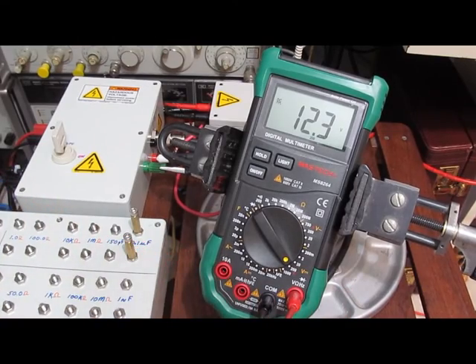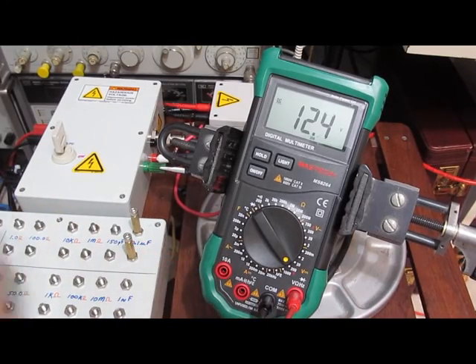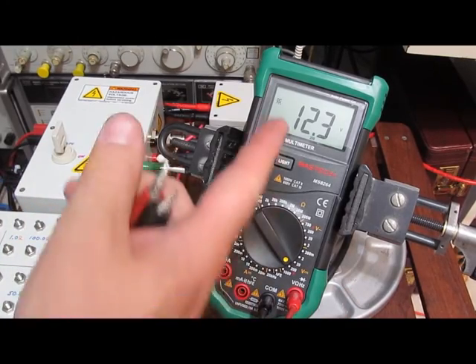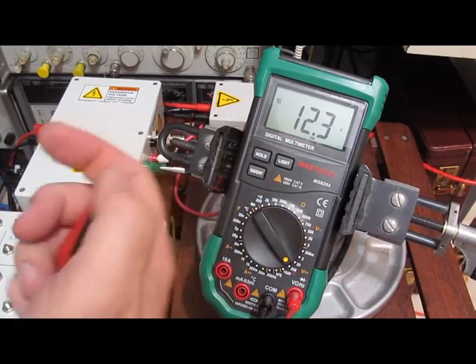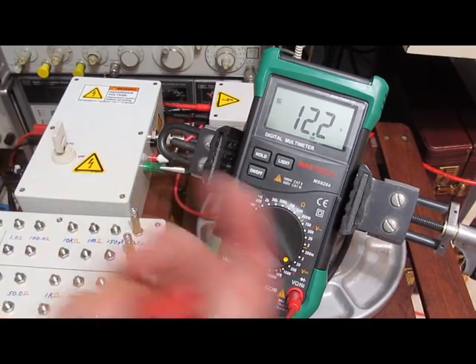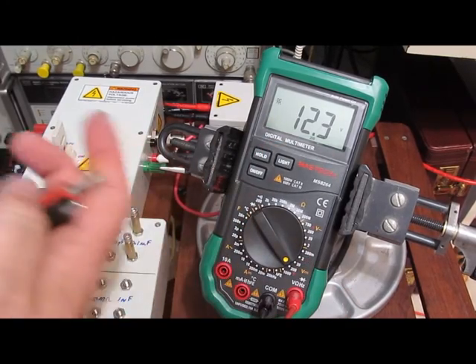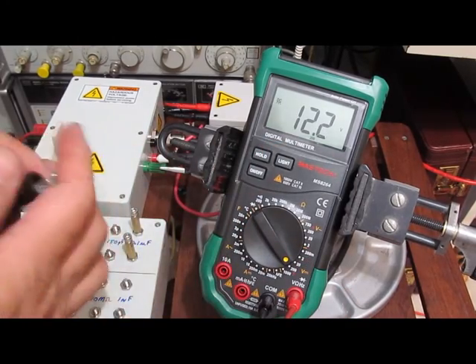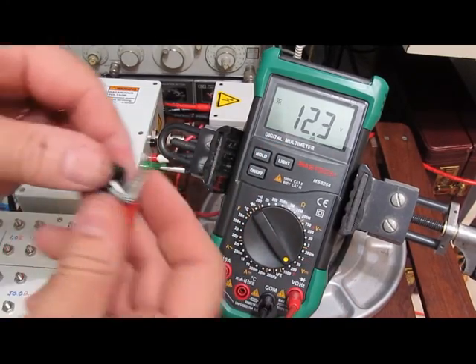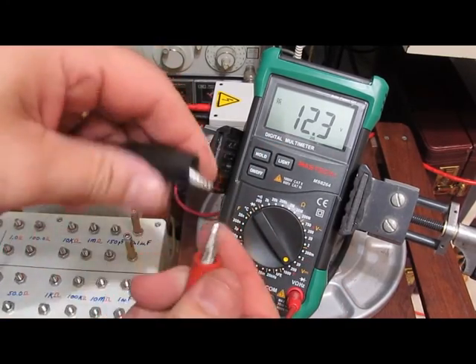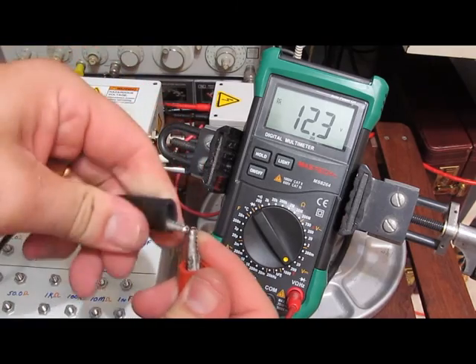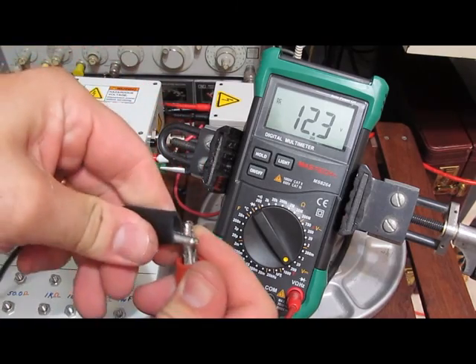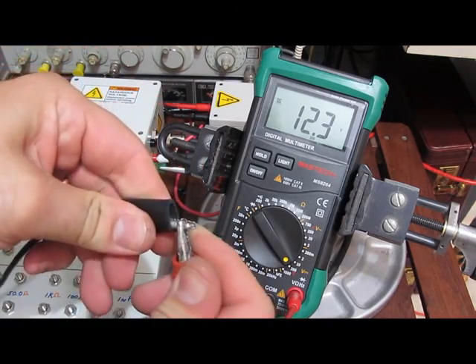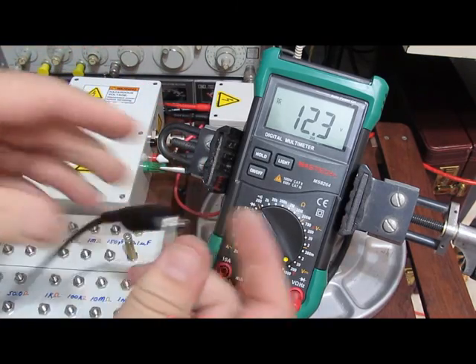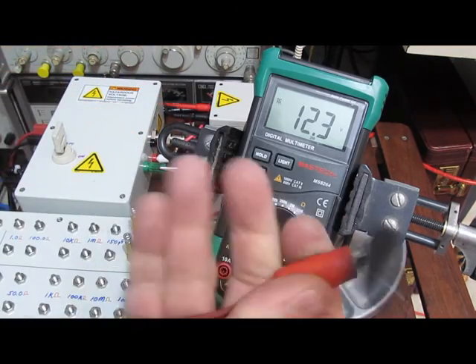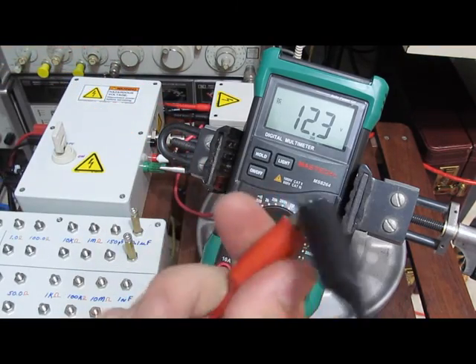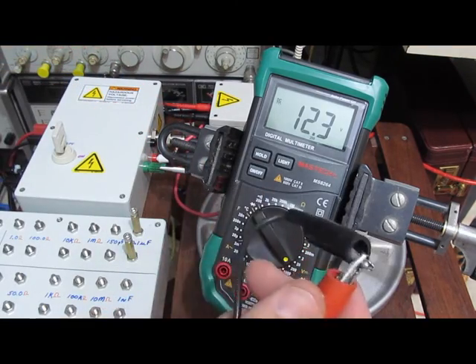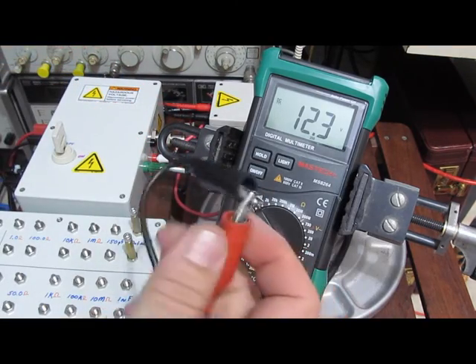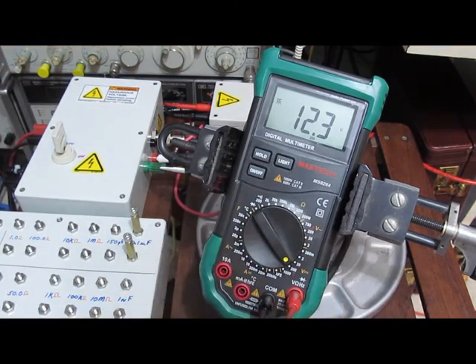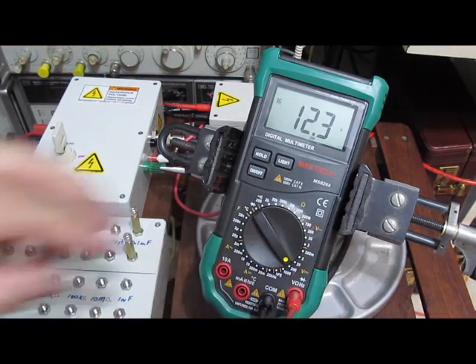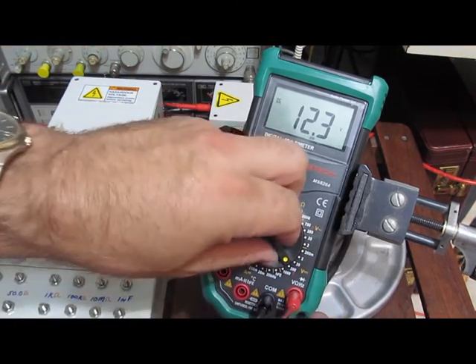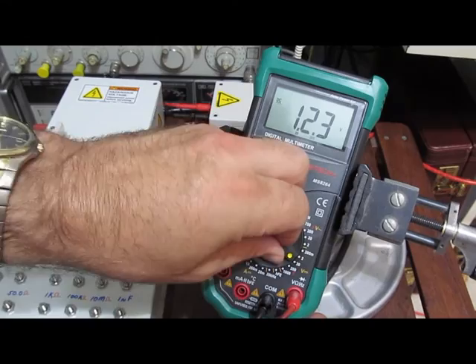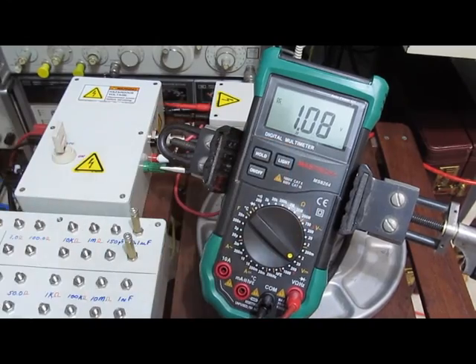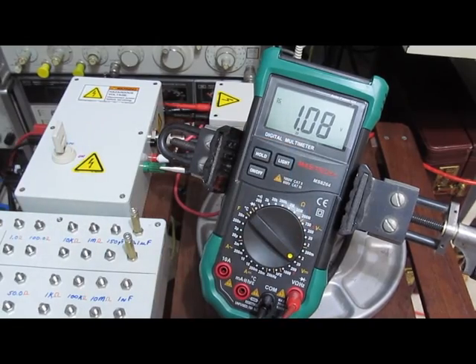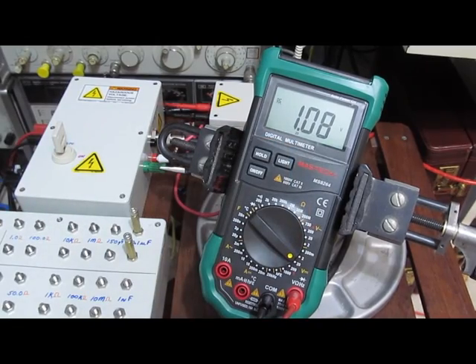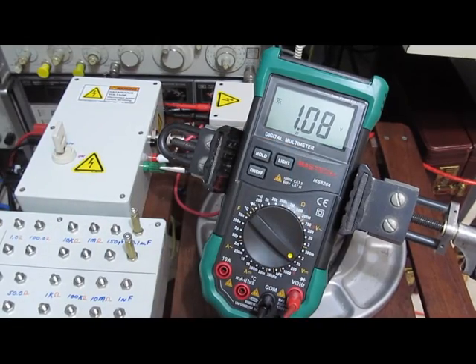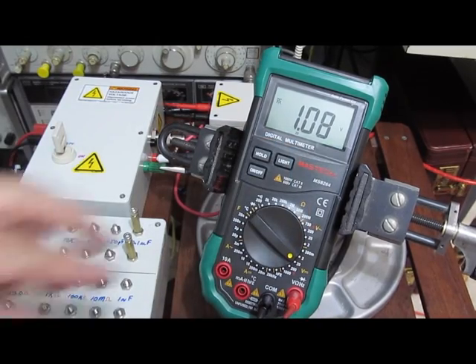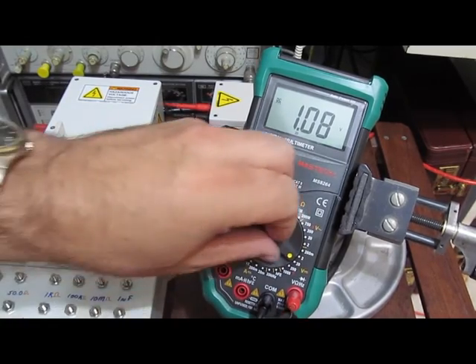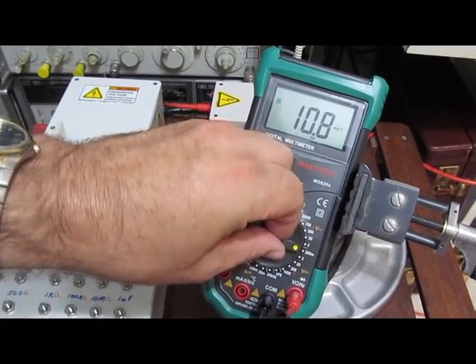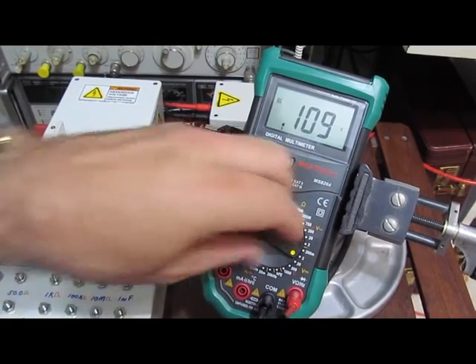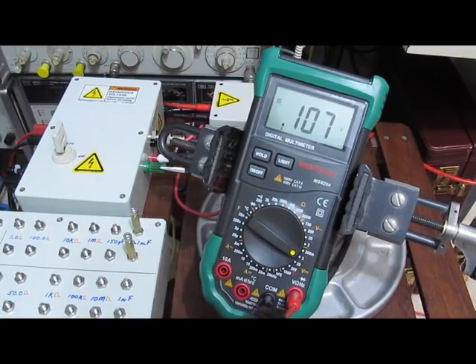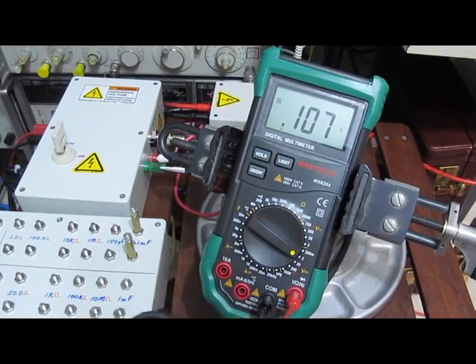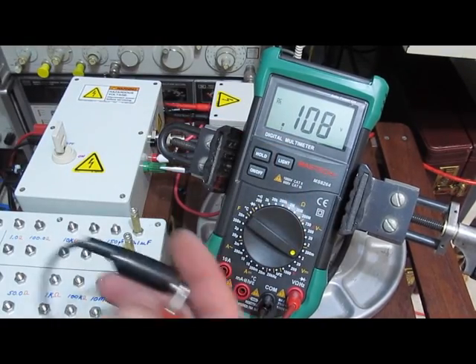Look at that — that's 12.3 volts. That's what the input is now, dead shorted. Yep. This meter is done.